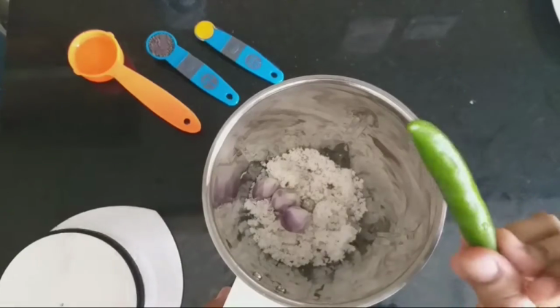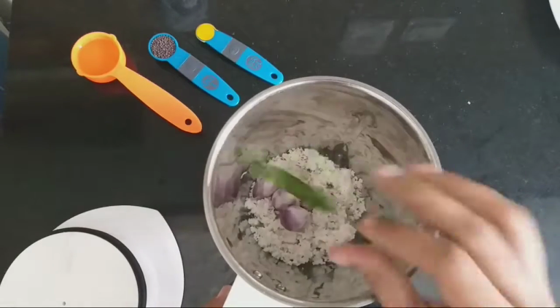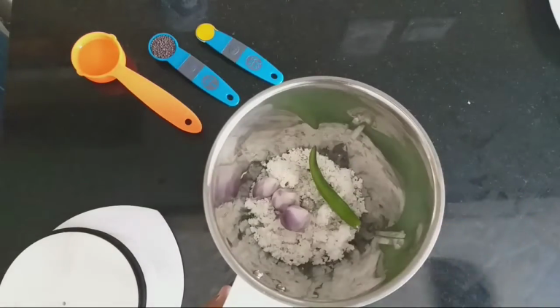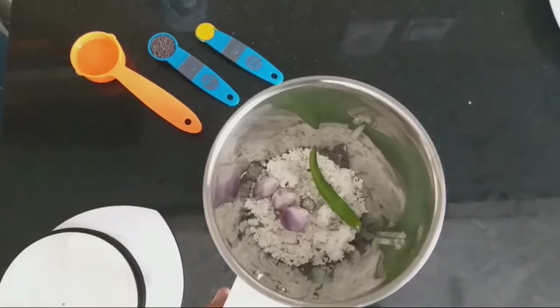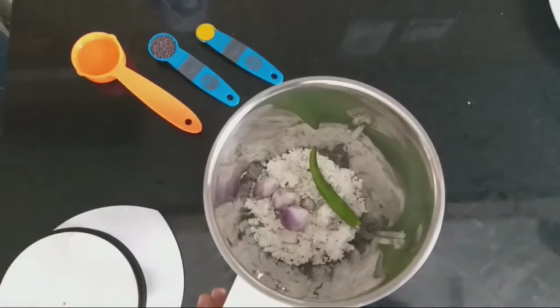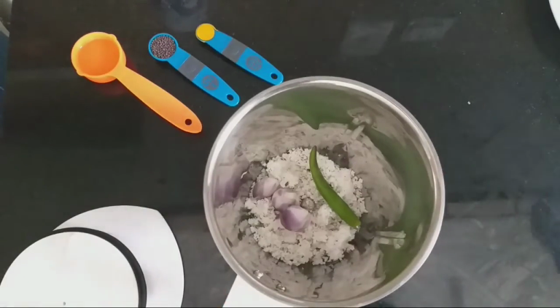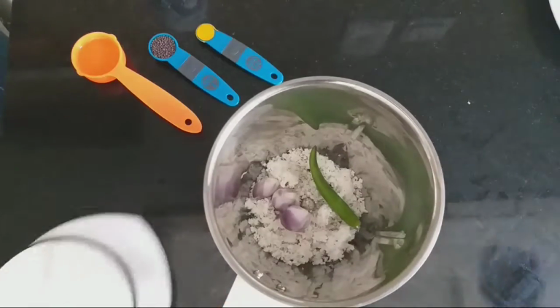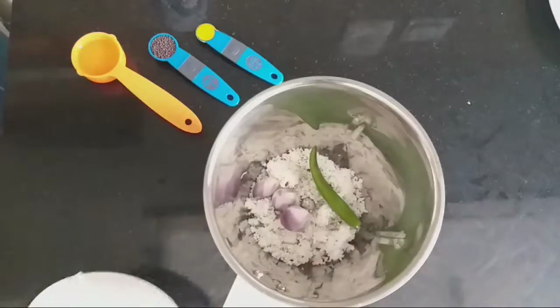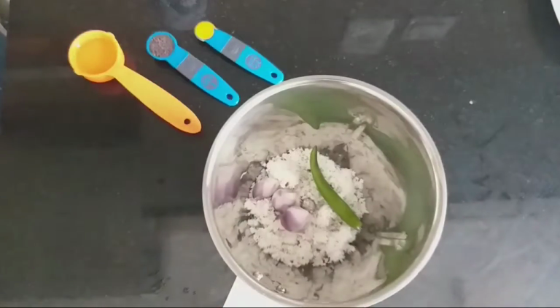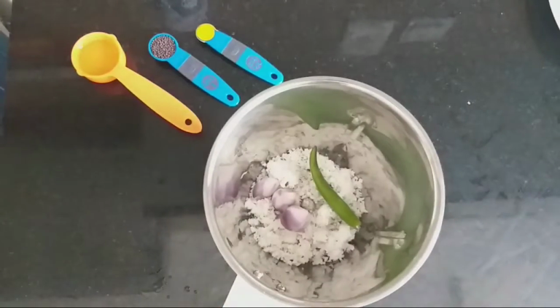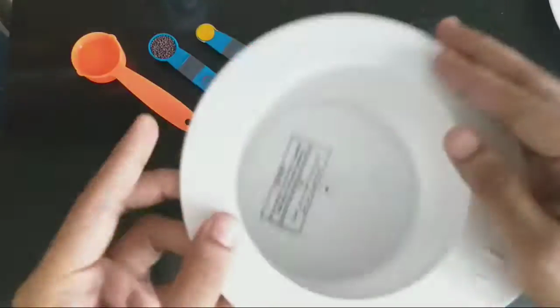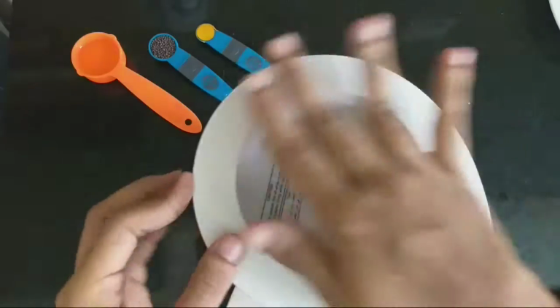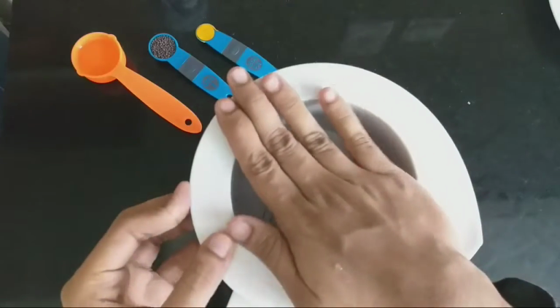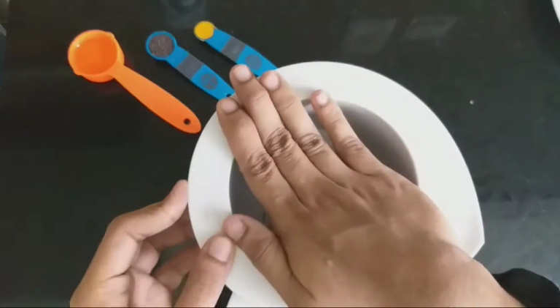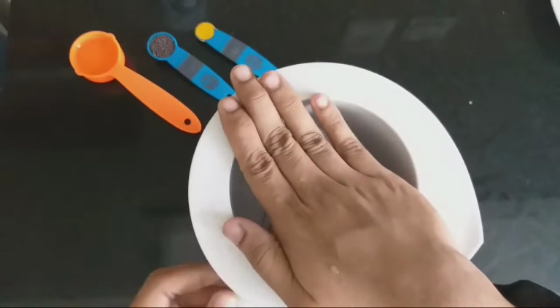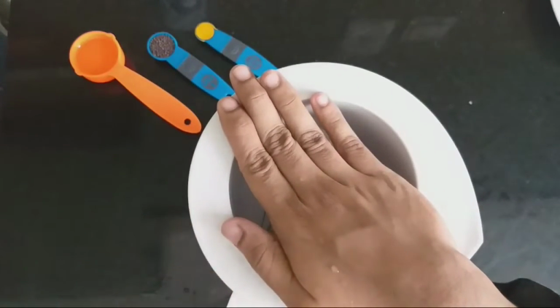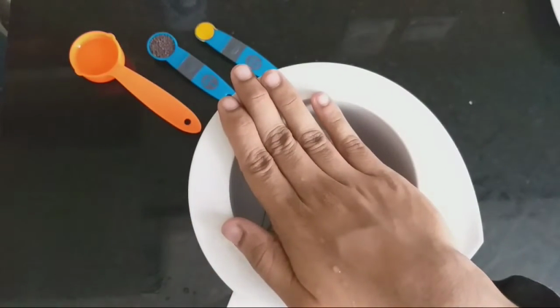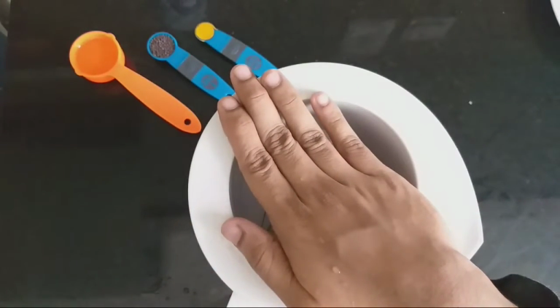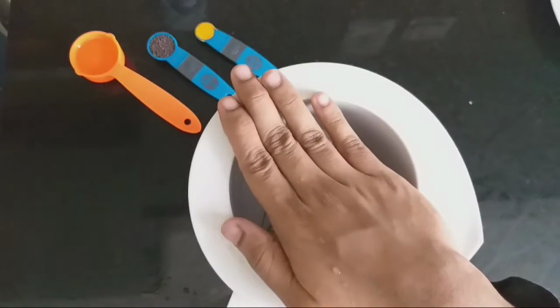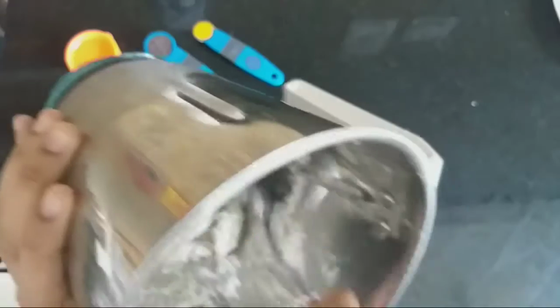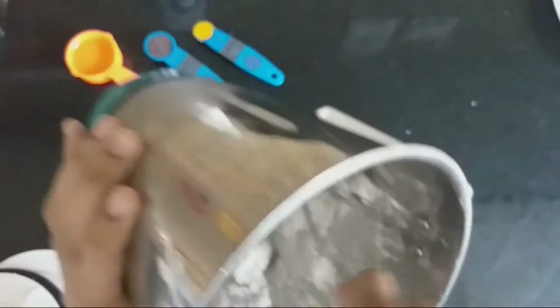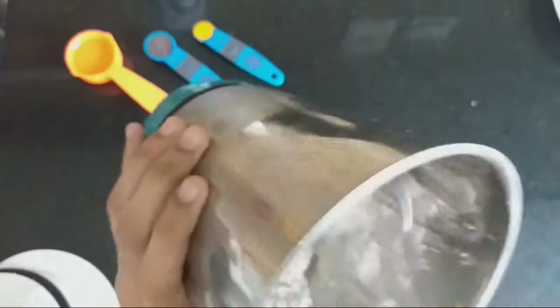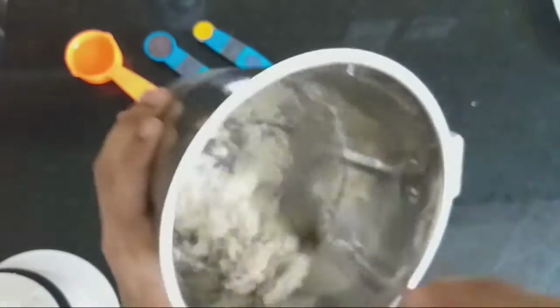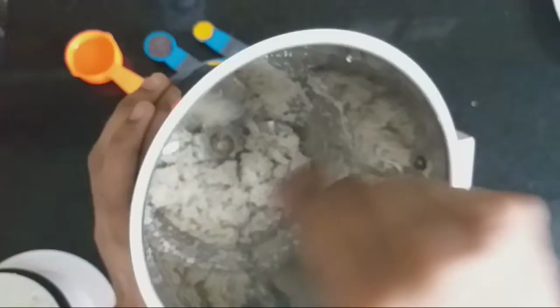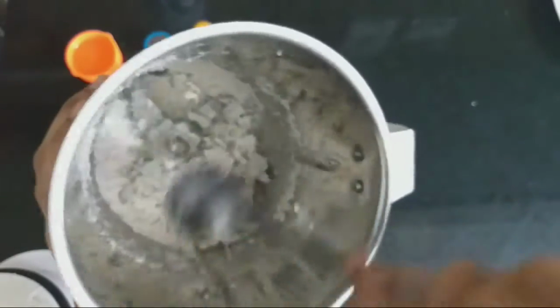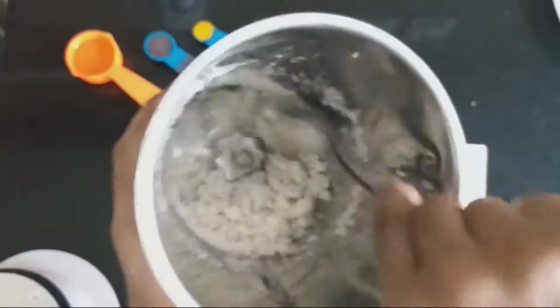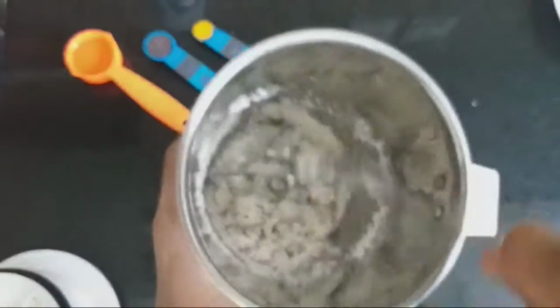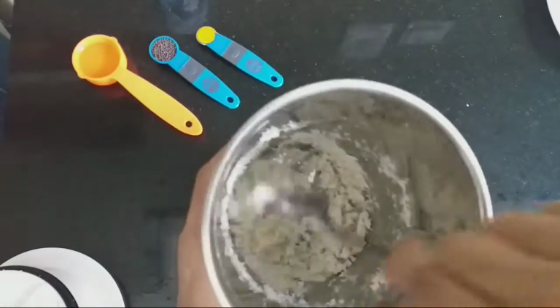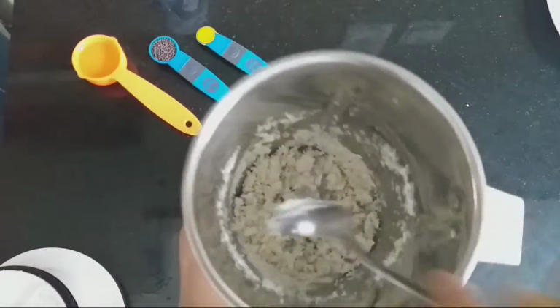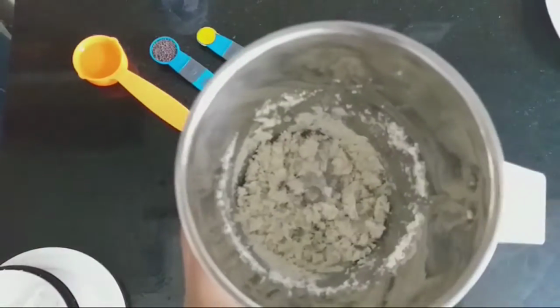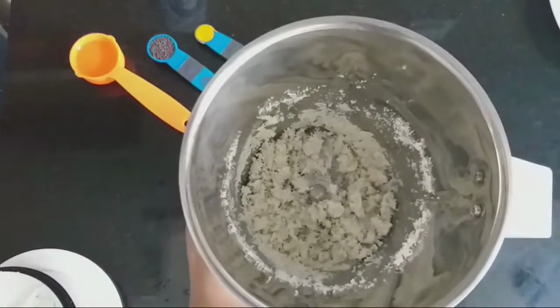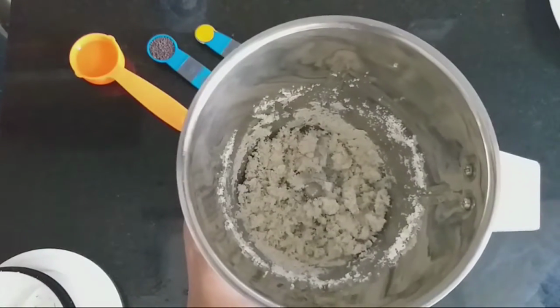We will add 2 pieces of paste in the pan.